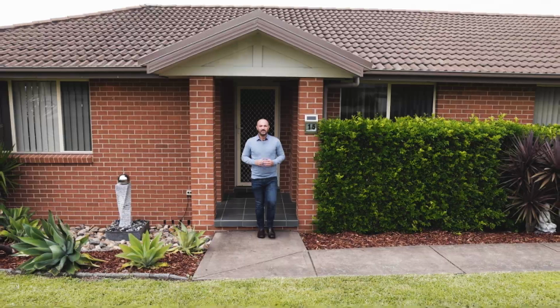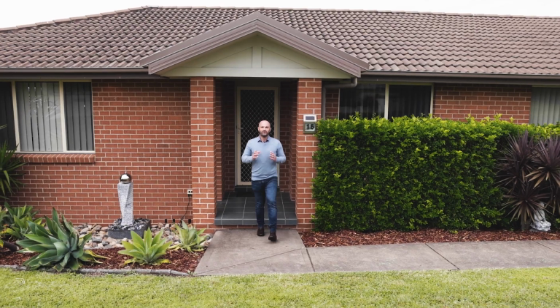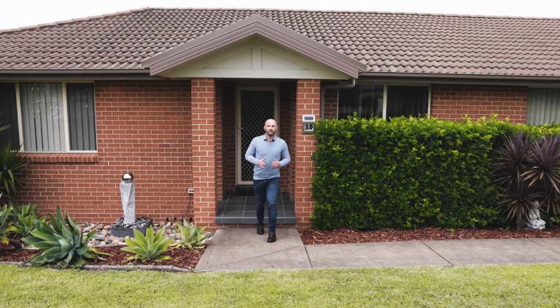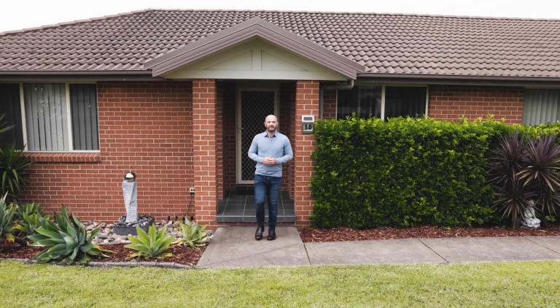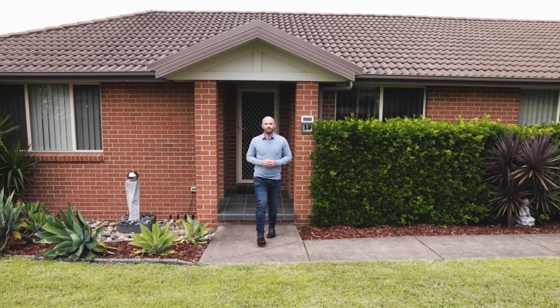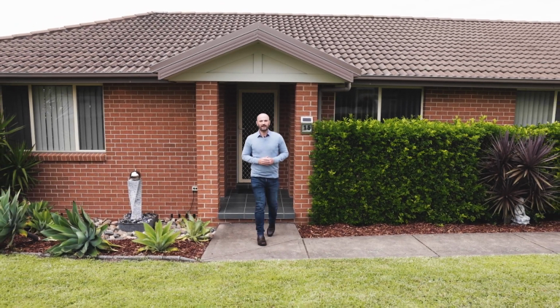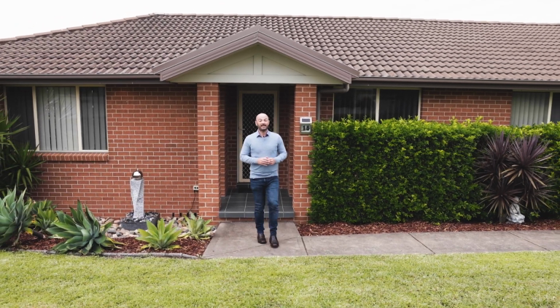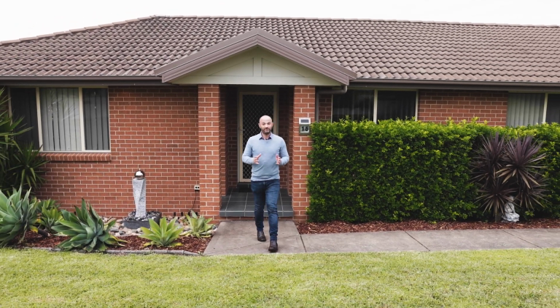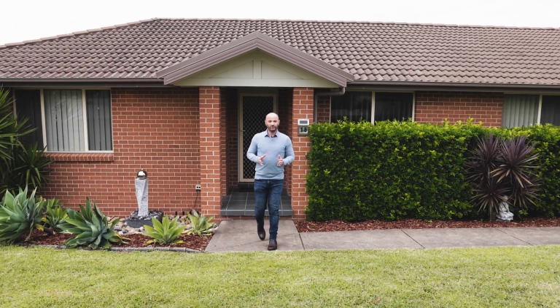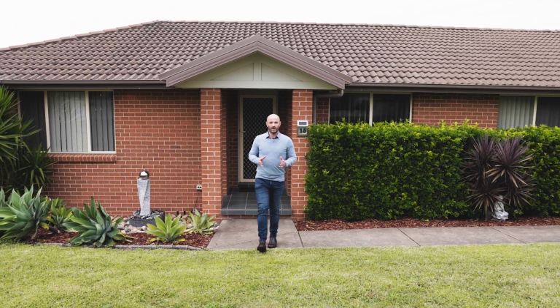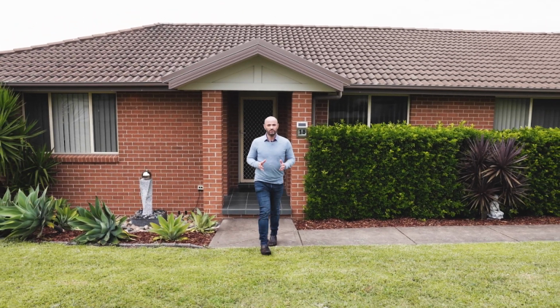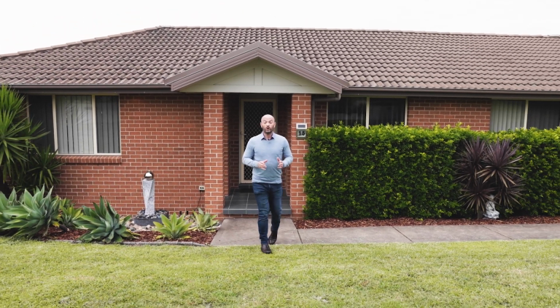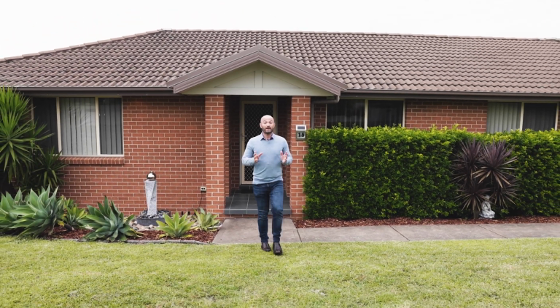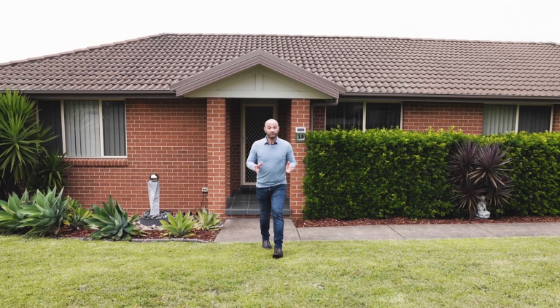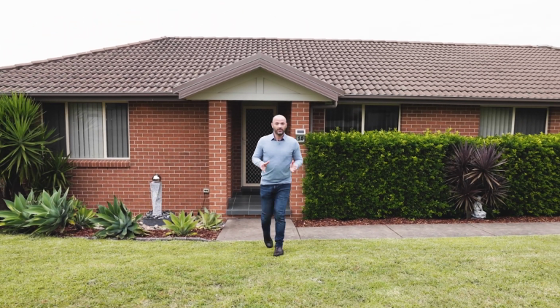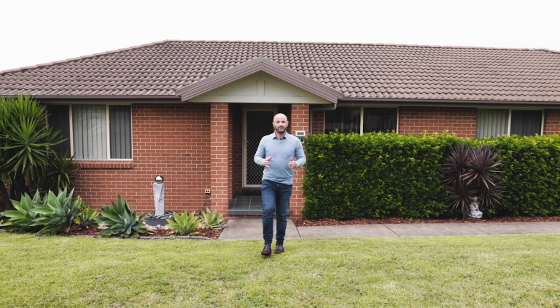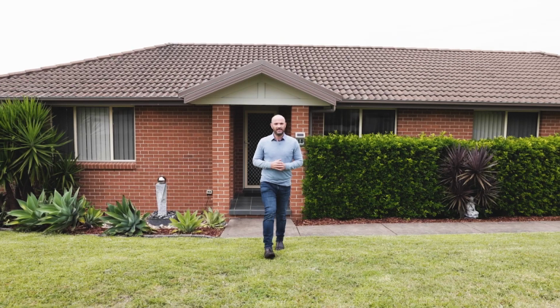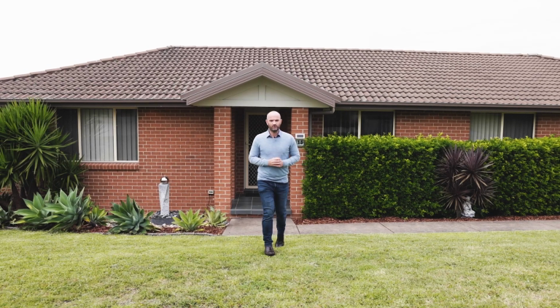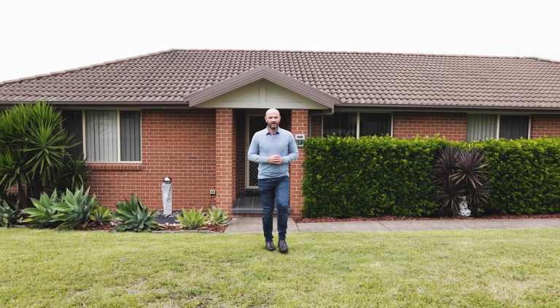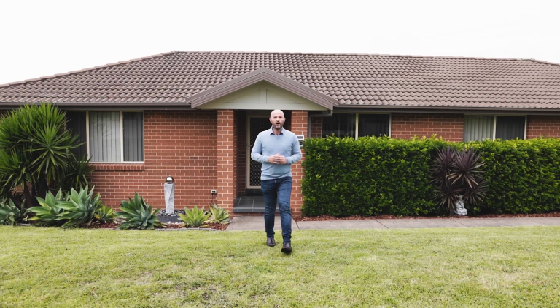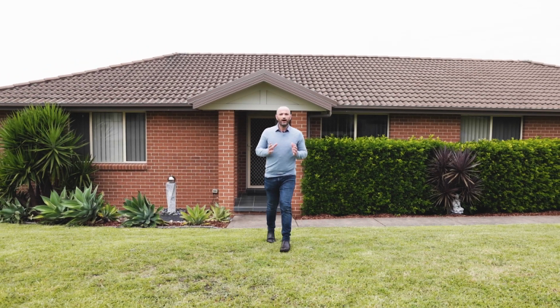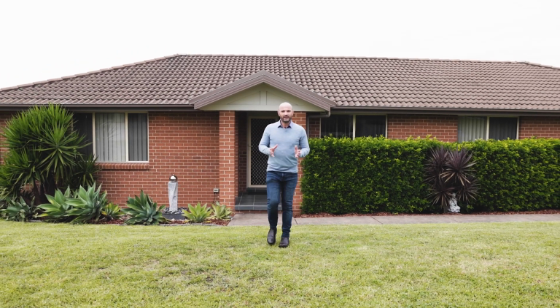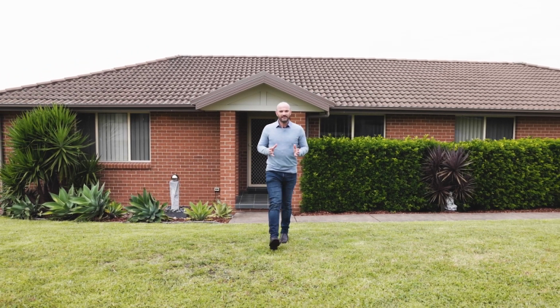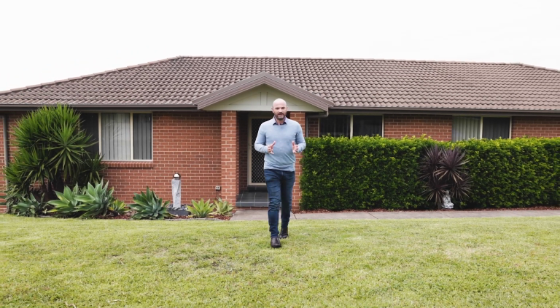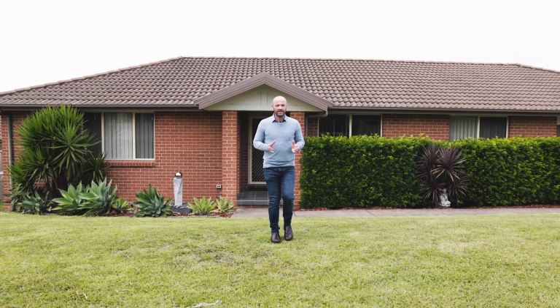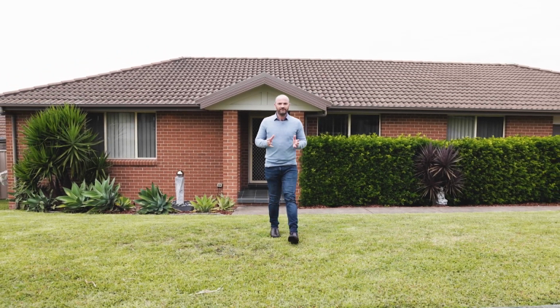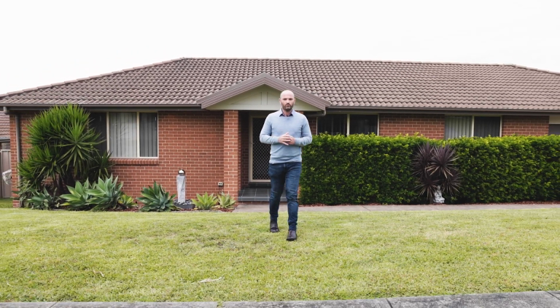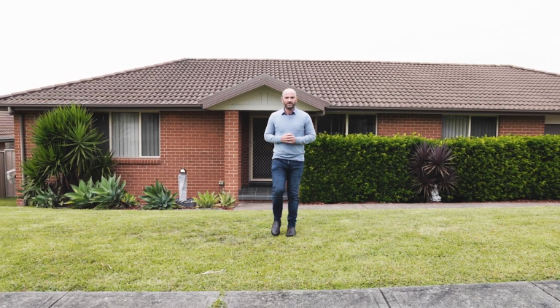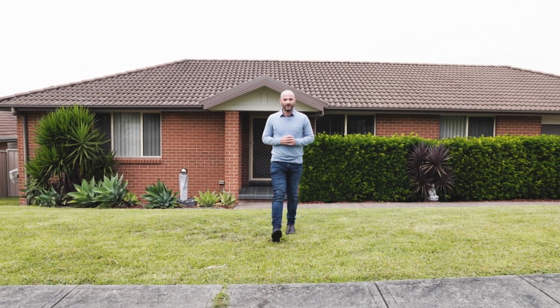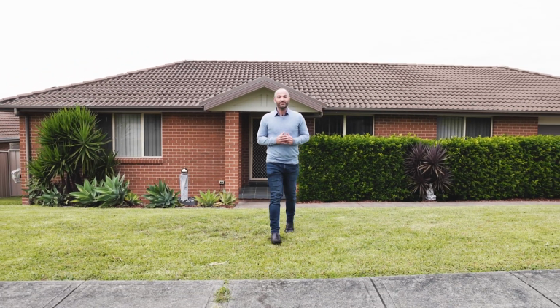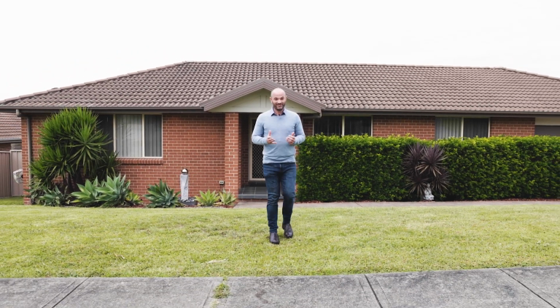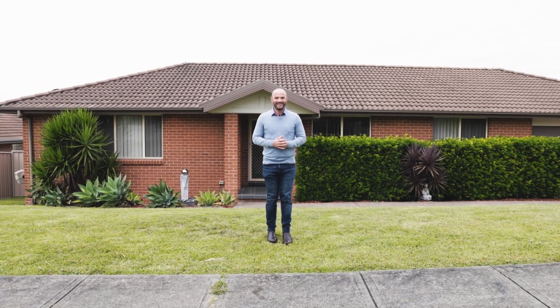If you've been looking in Cameron Park and haven't found the right home, or you hadn't even realized what living here had to offer, I highly recommend an inspection at 15 Woodbridge Drive. I'll see you here.